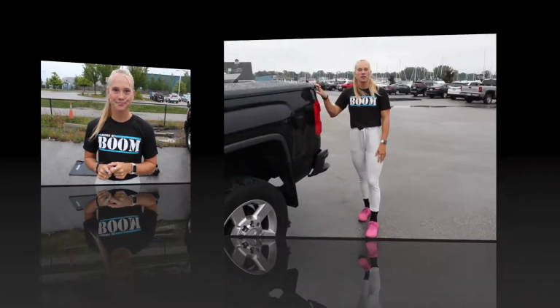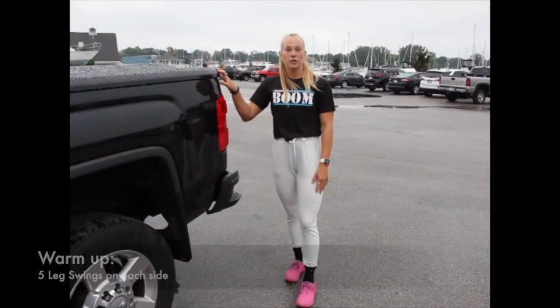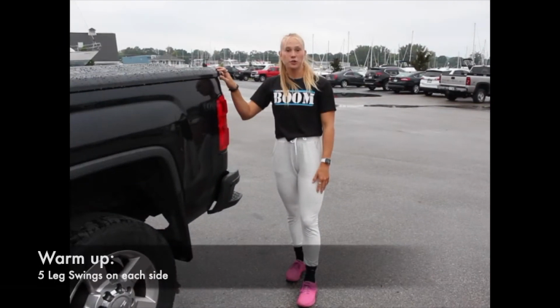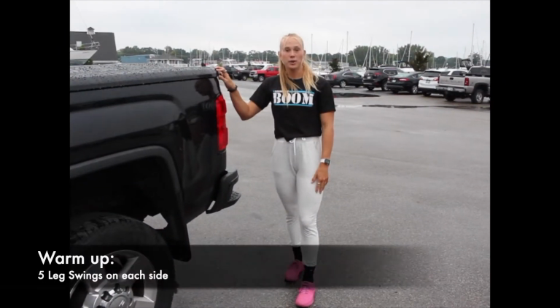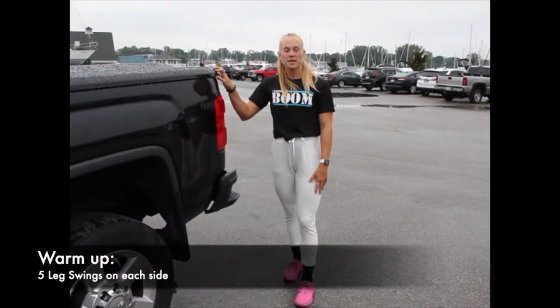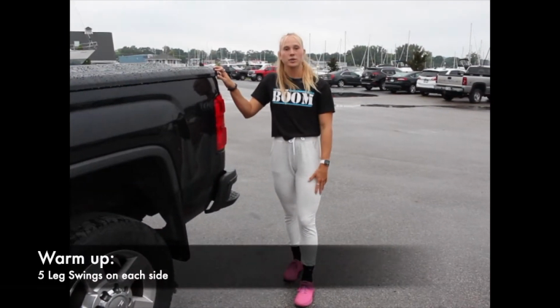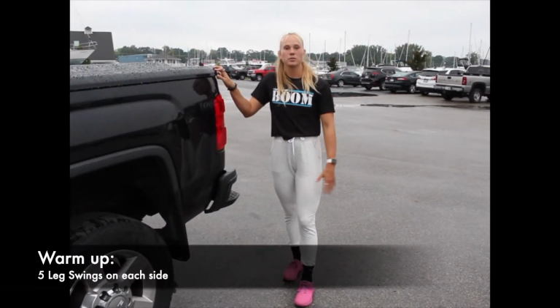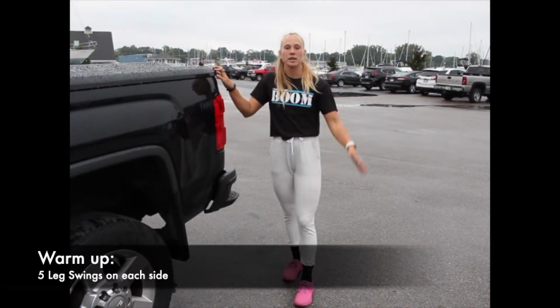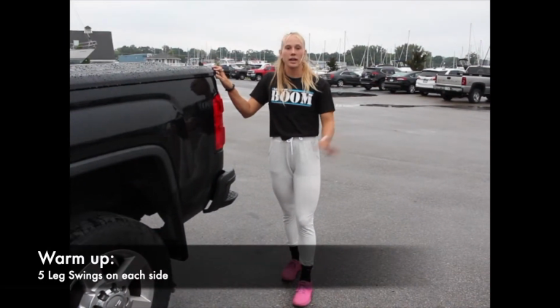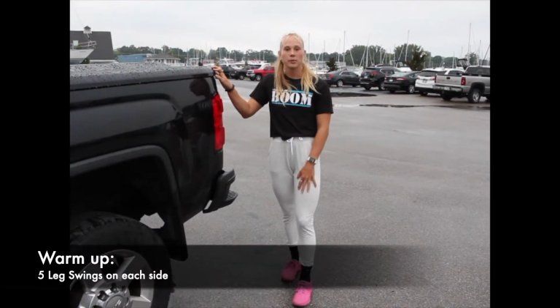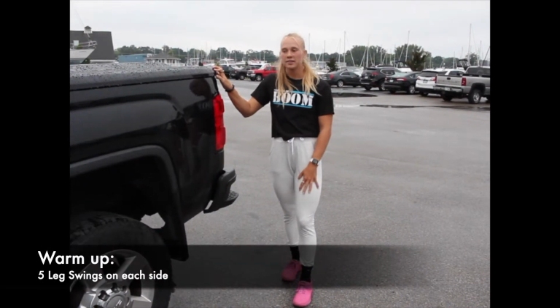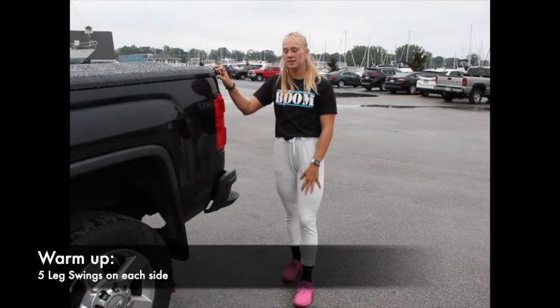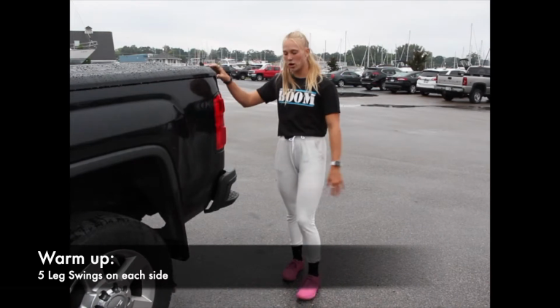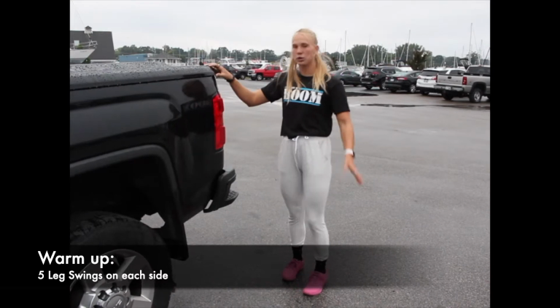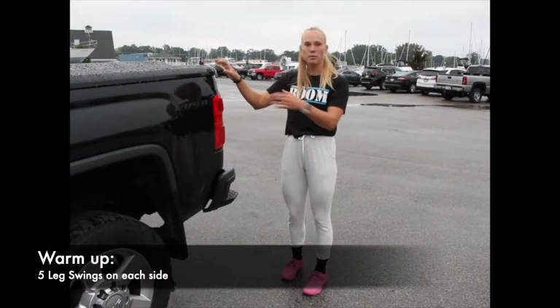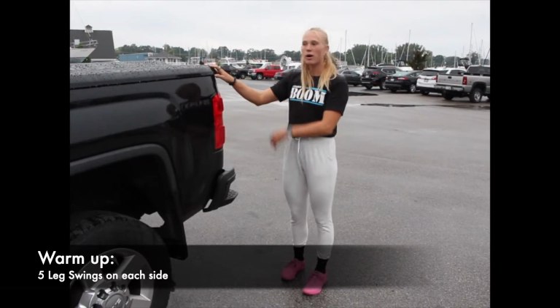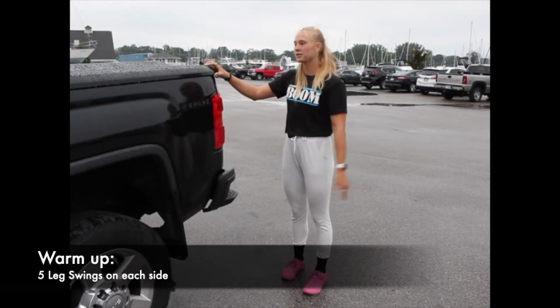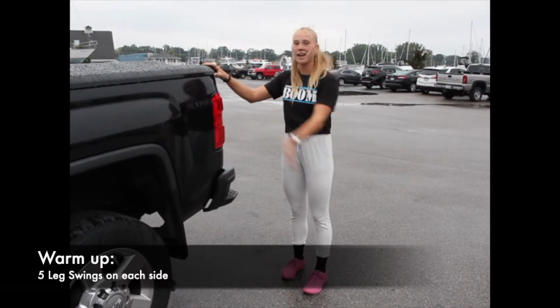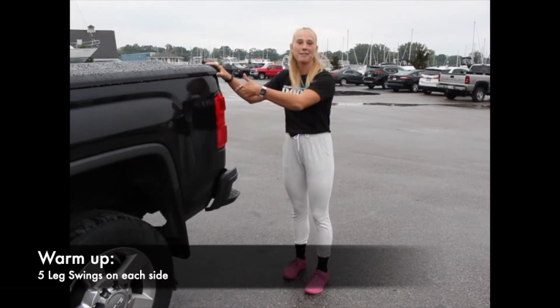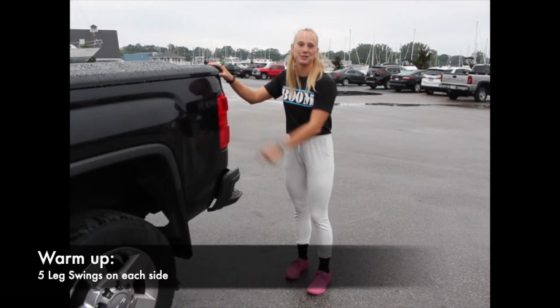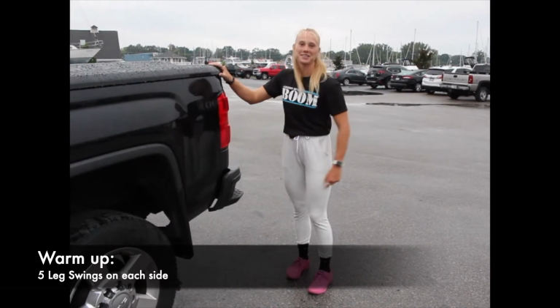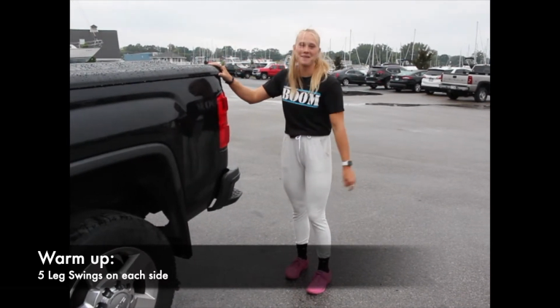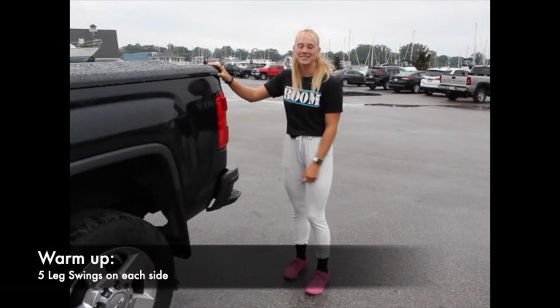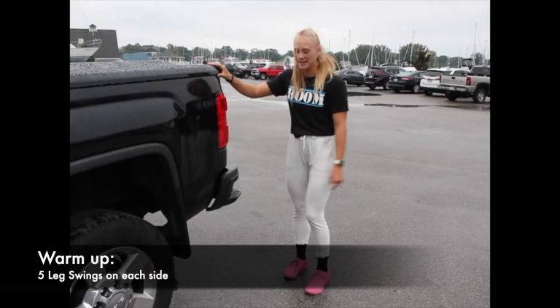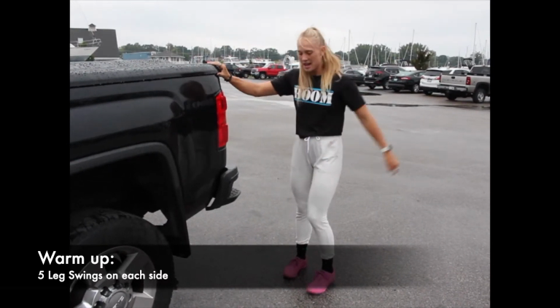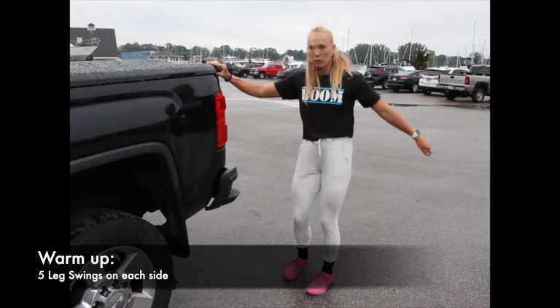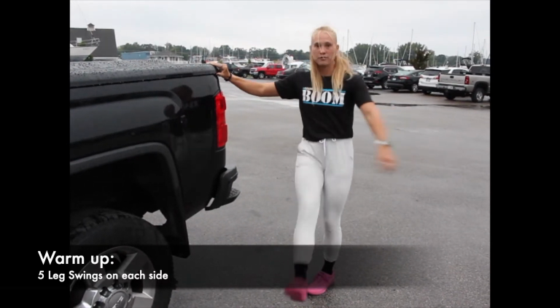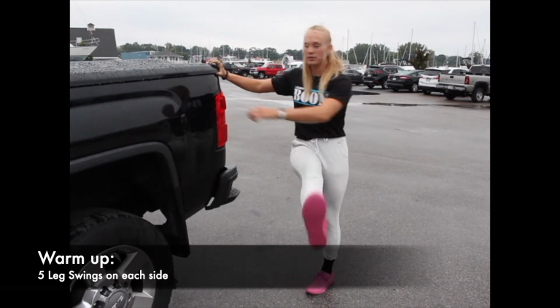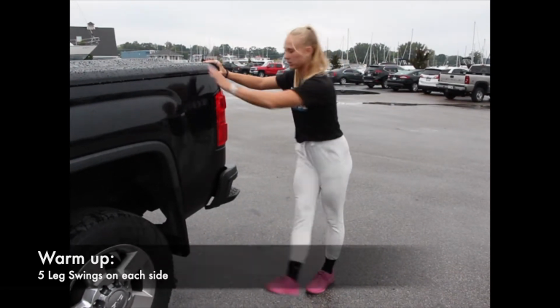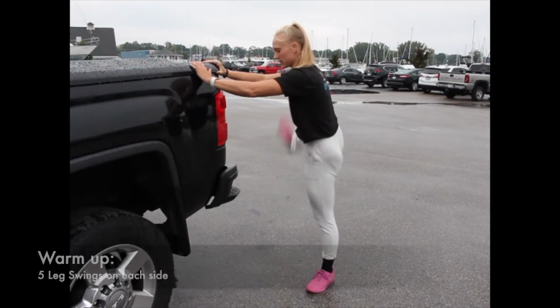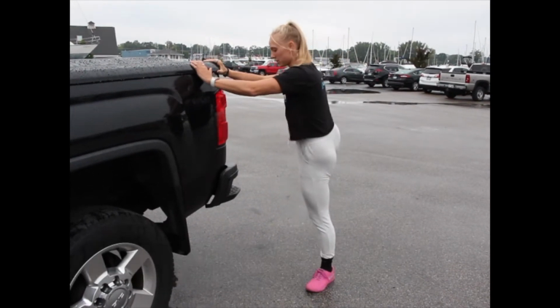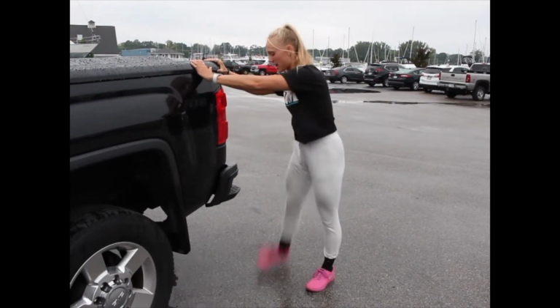The first one is going to be leg swings. You can grab a wall — today I have a truck since I'm outside. We're going to have five leg swings on each side.